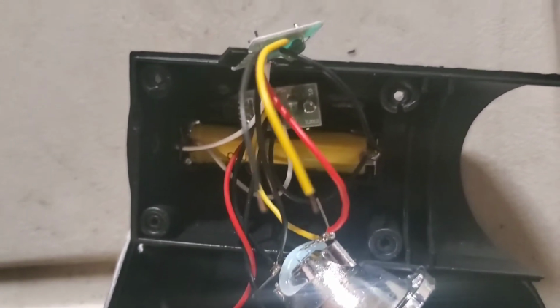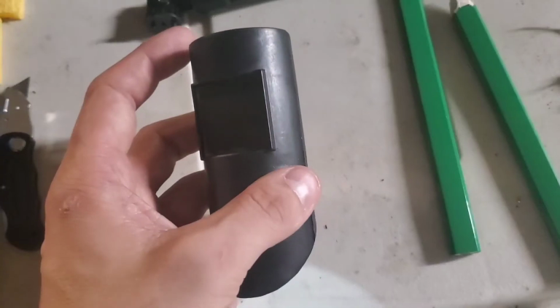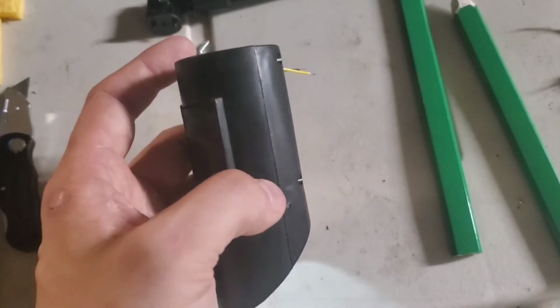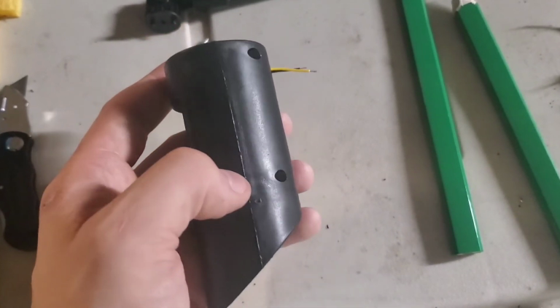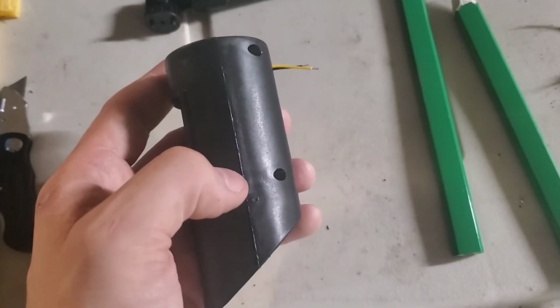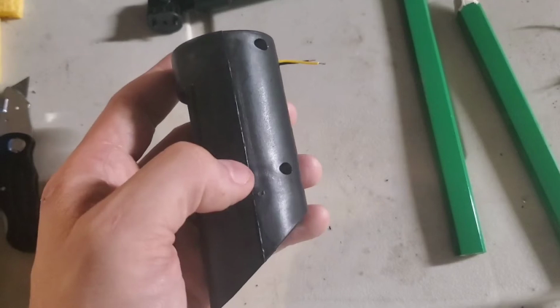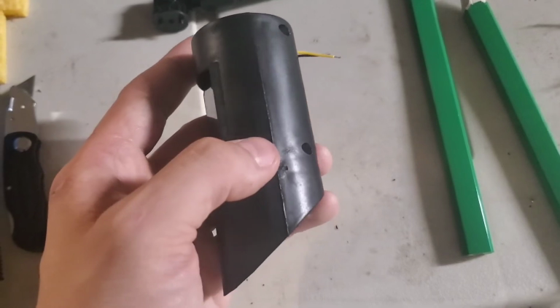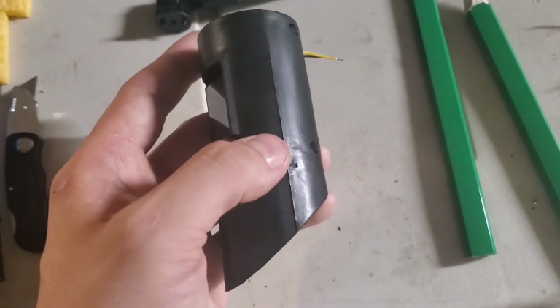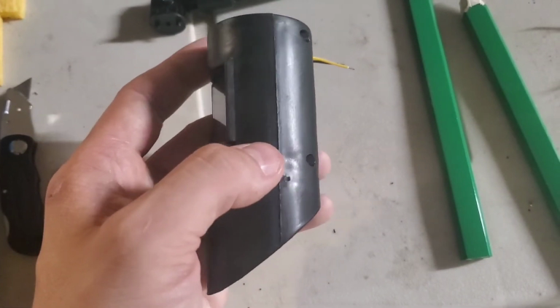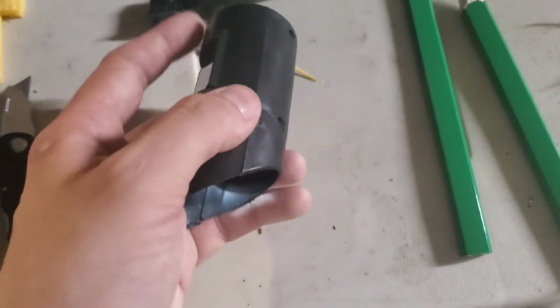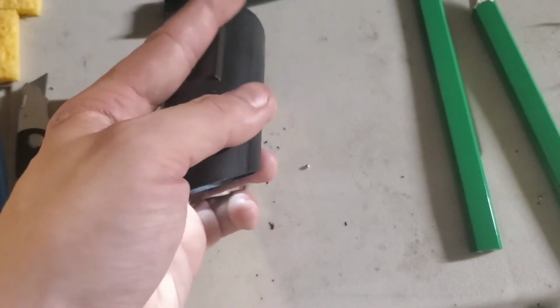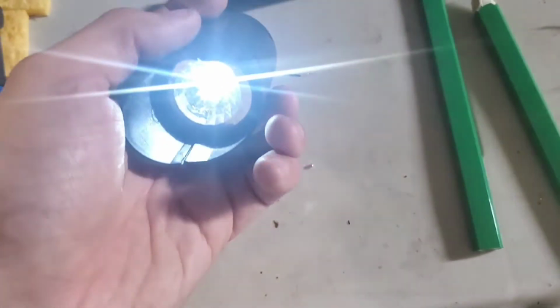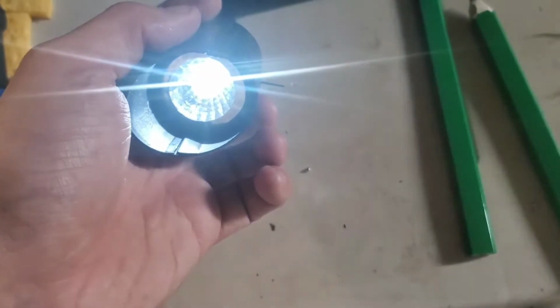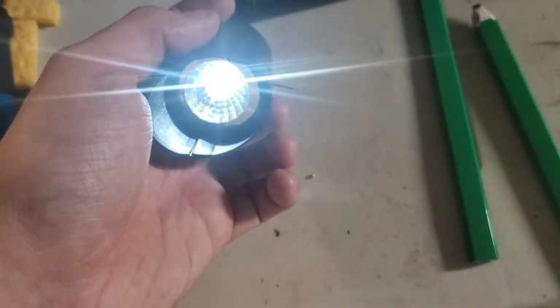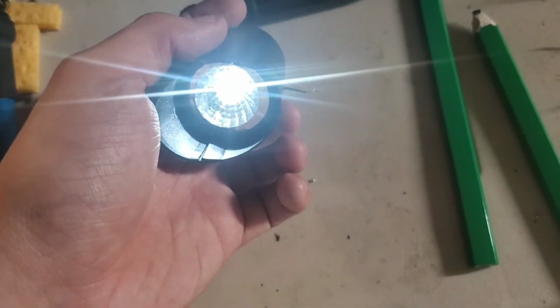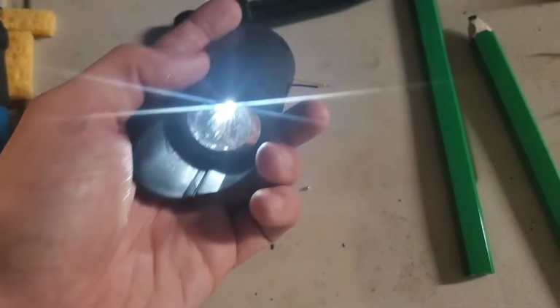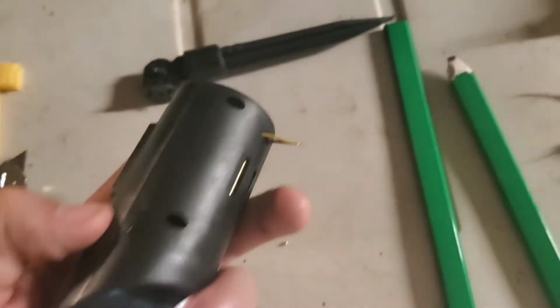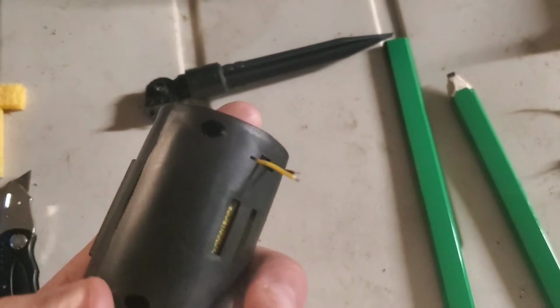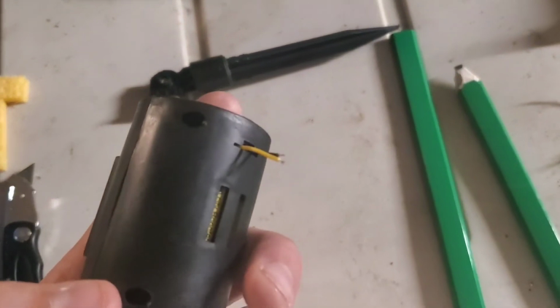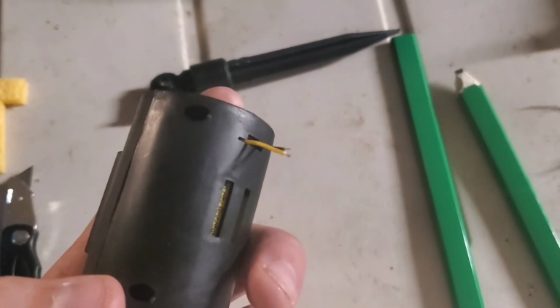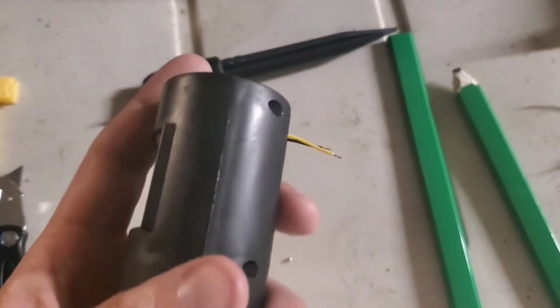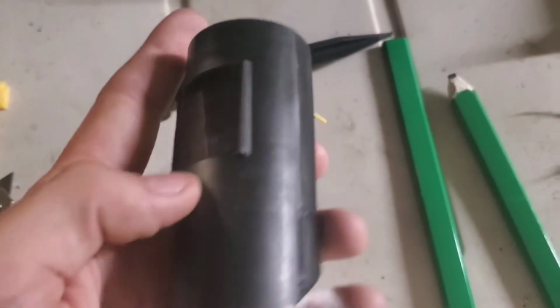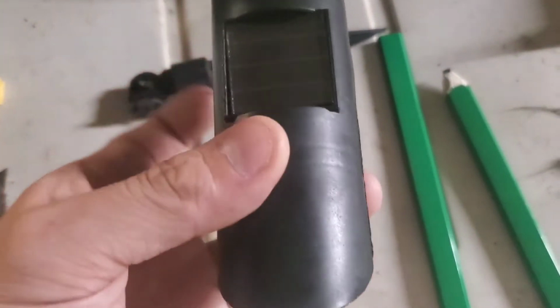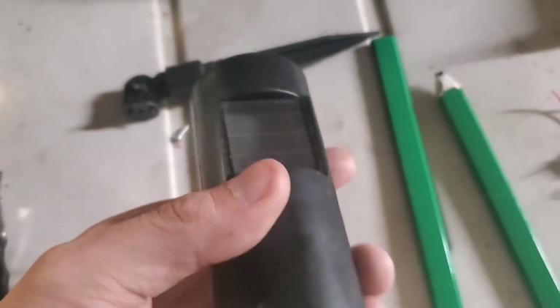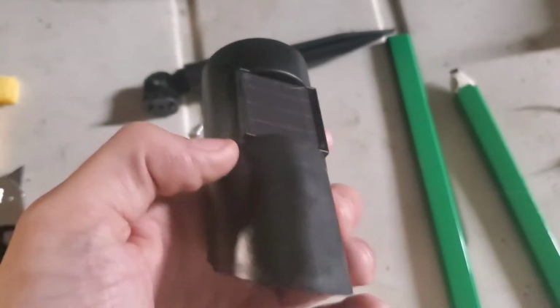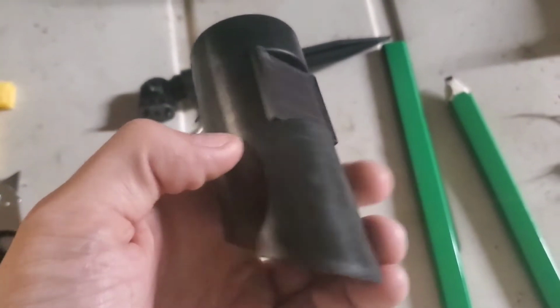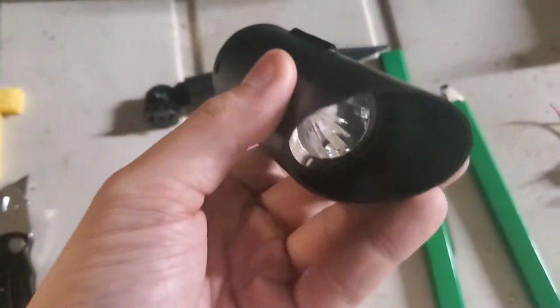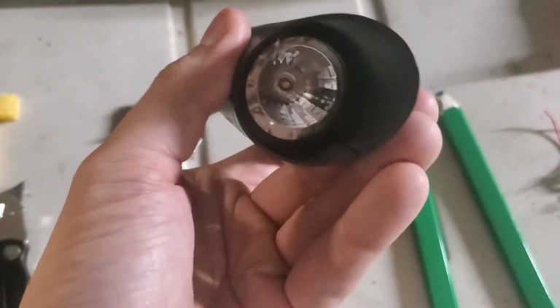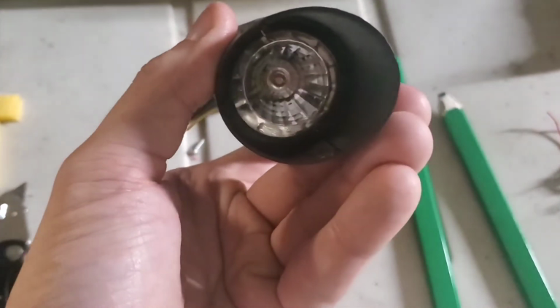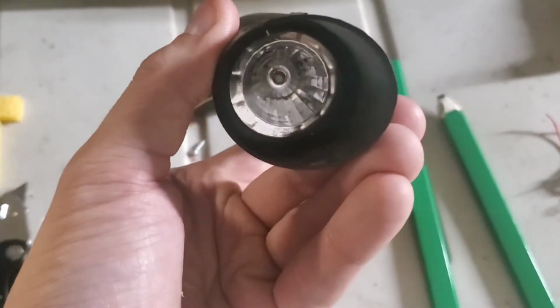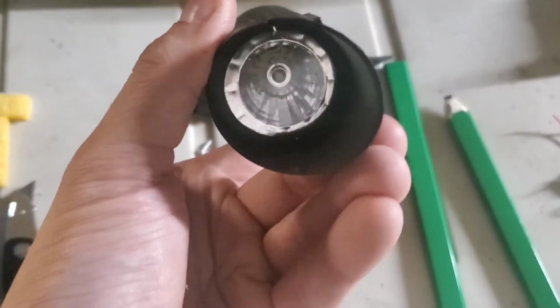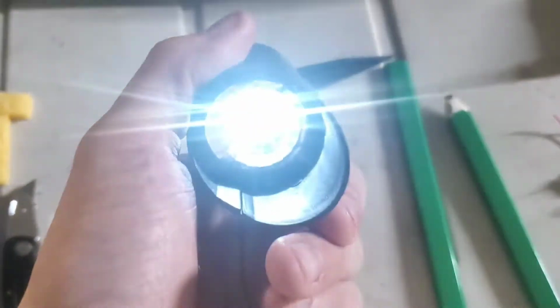At this point, you should have a light that's put back together — the light turns on, has two wires out the back, and if you point it towards light, it turns off.